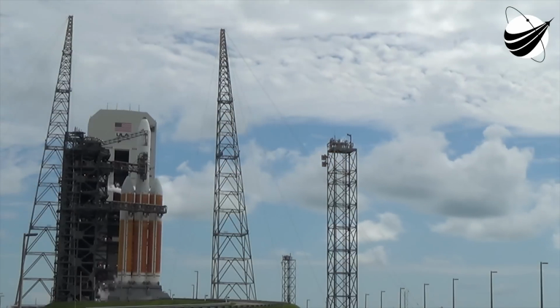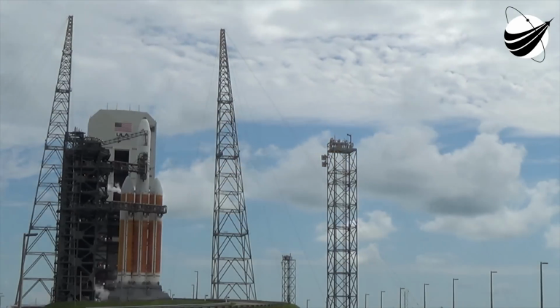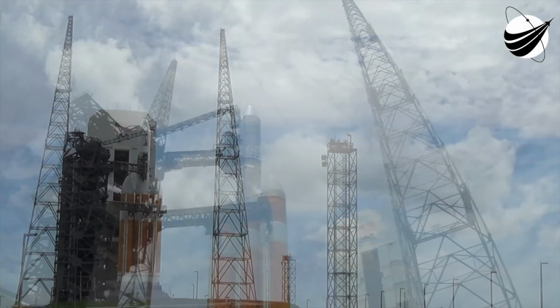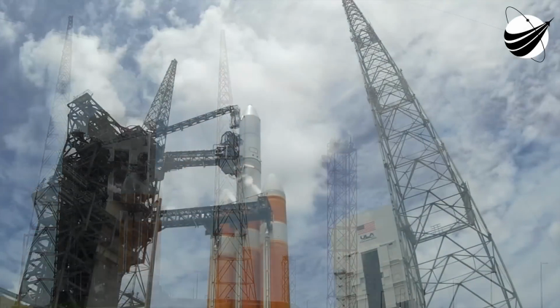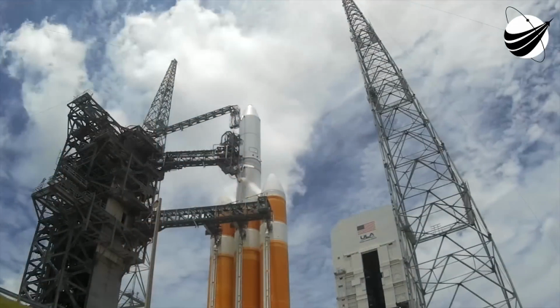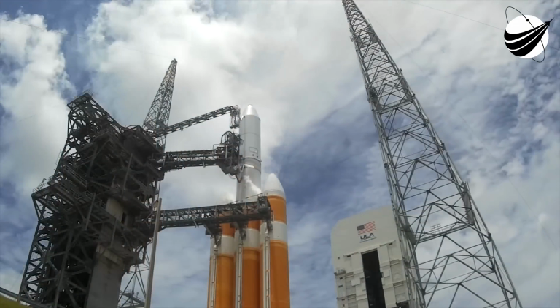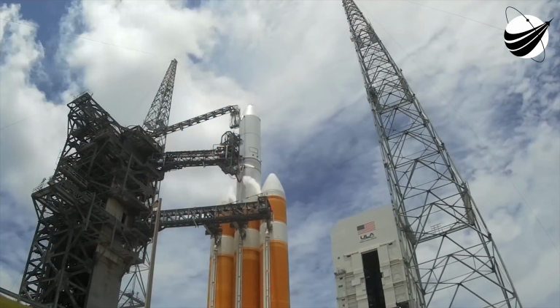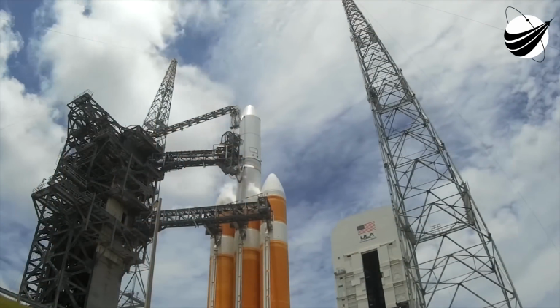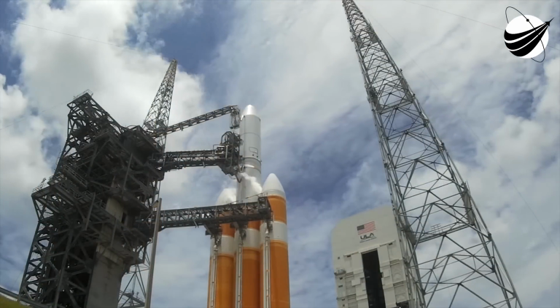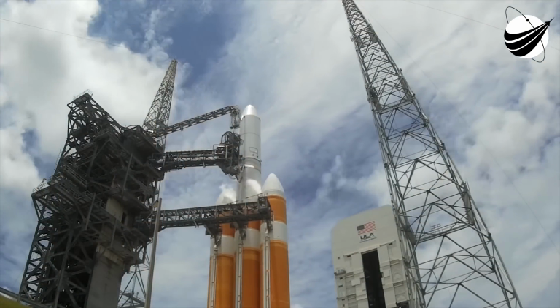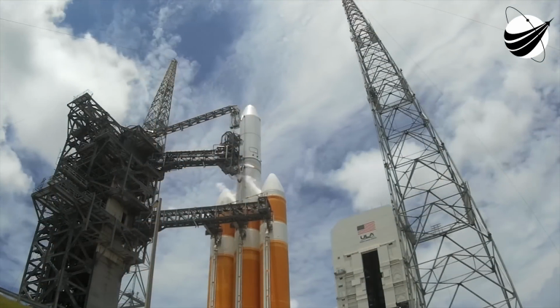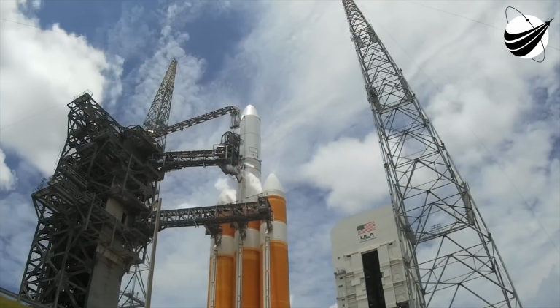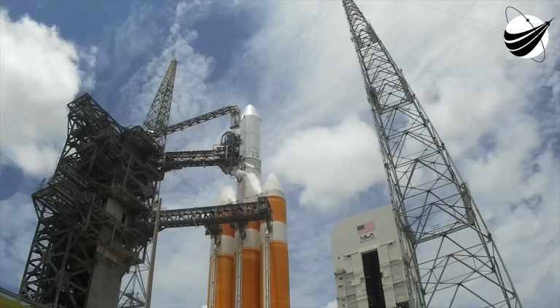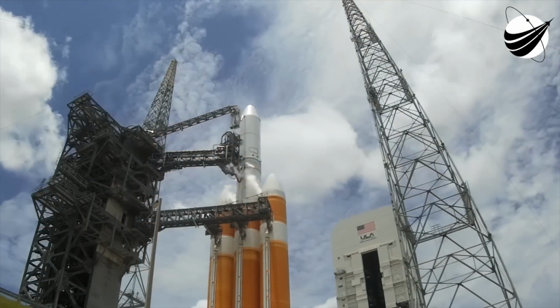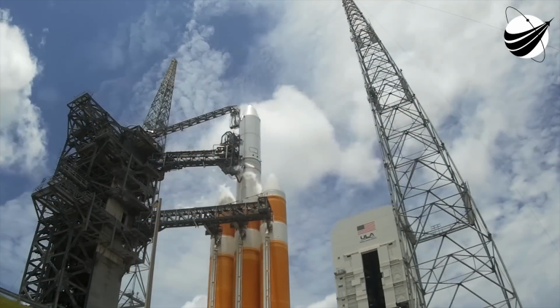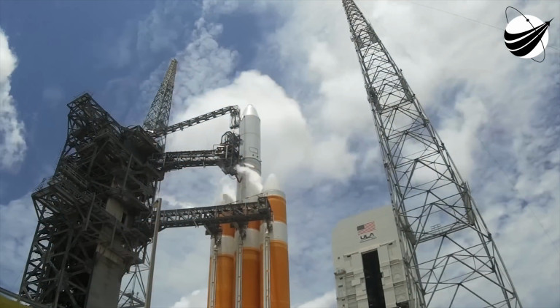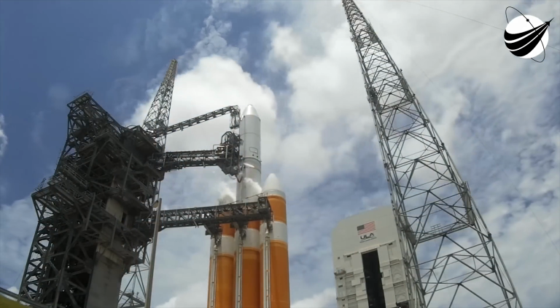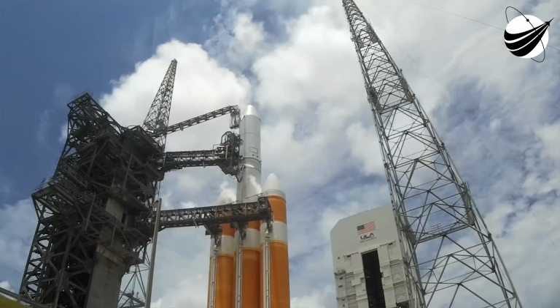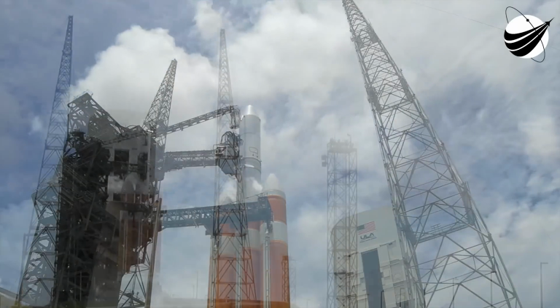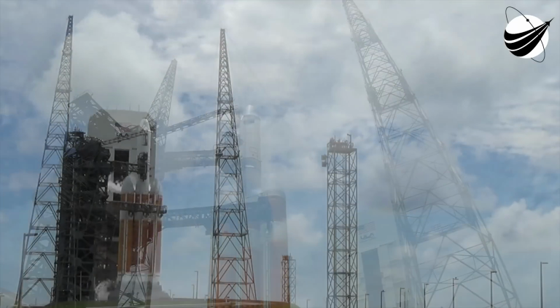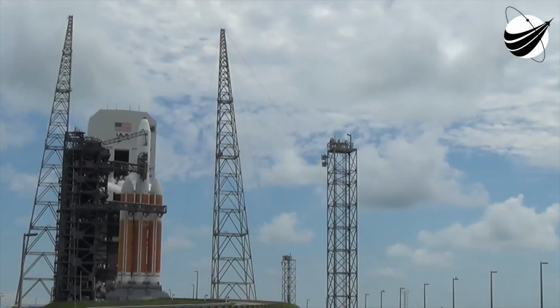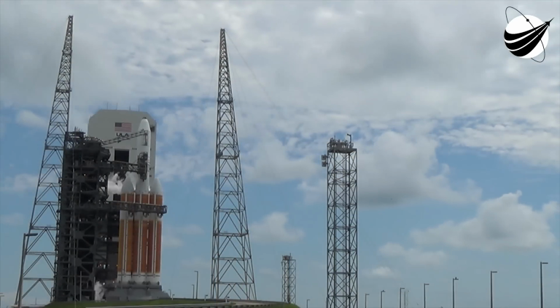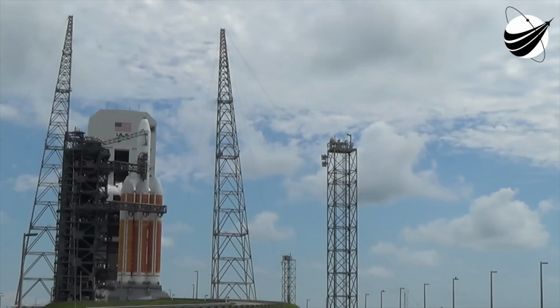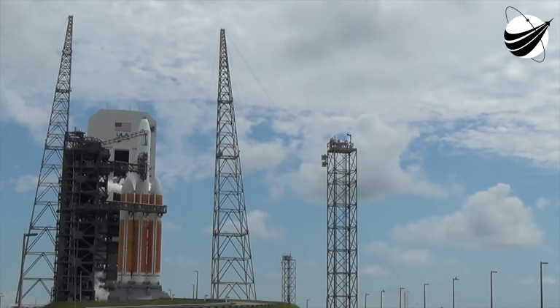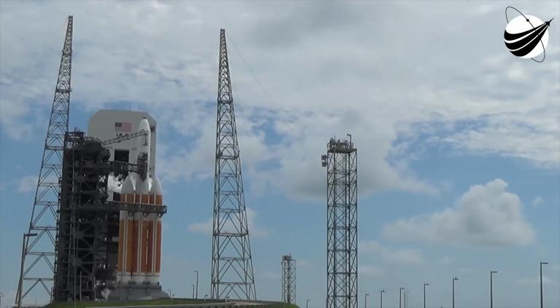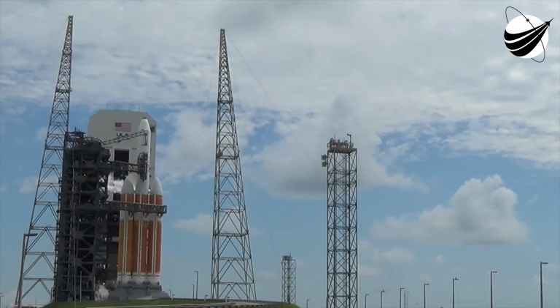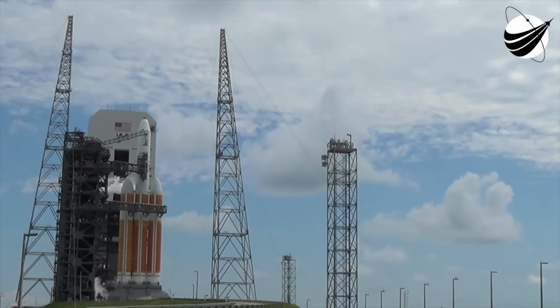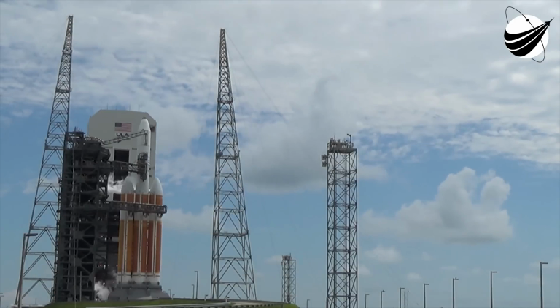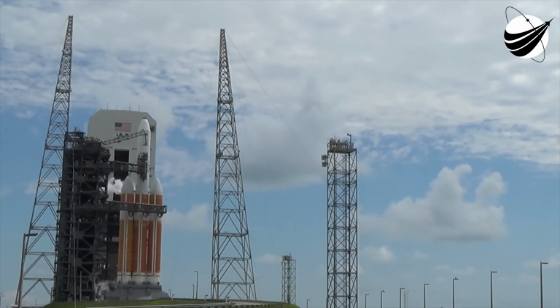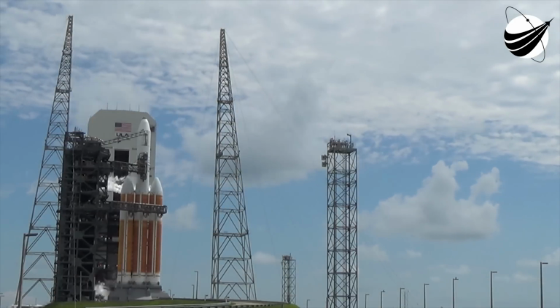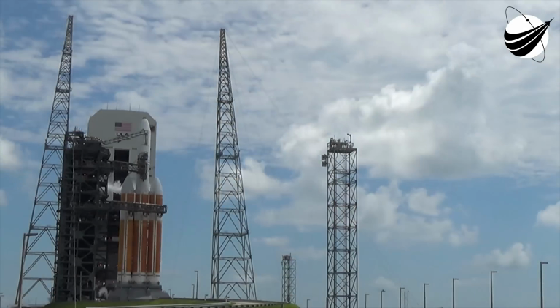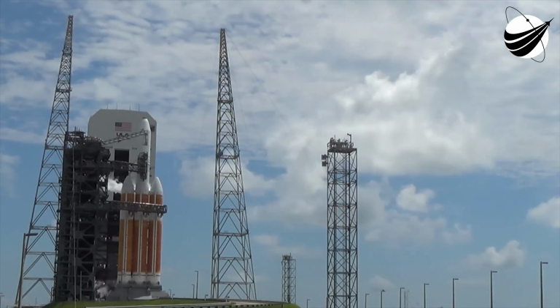T-minus one minute, 30 seconds. Range, go for launch. T-minus one minute, 20 seconds.